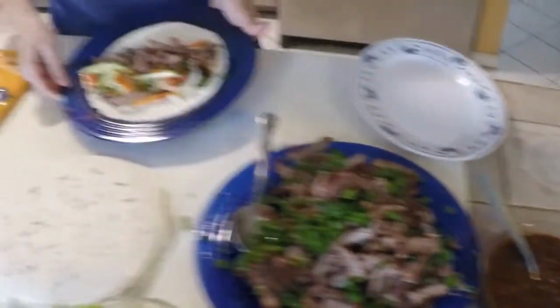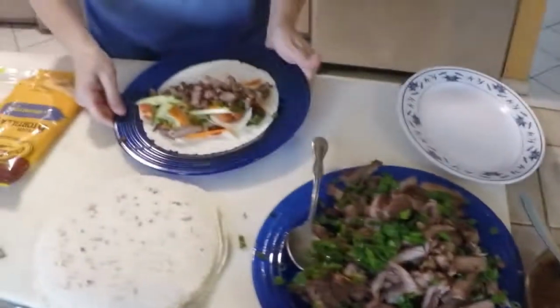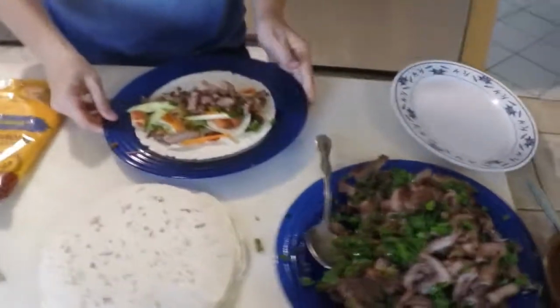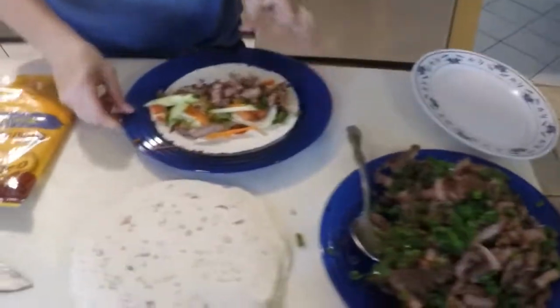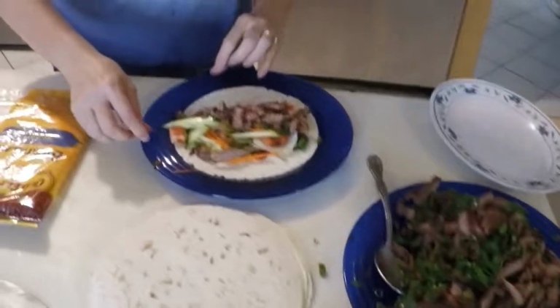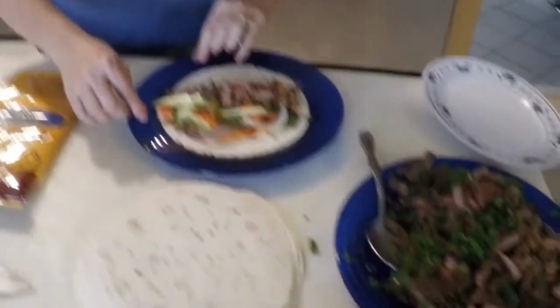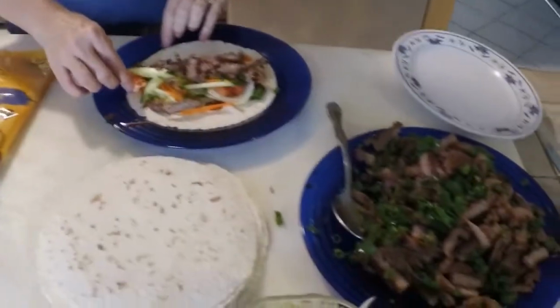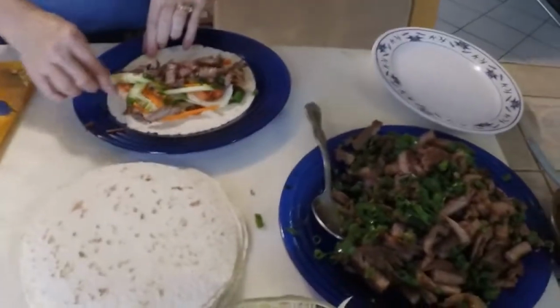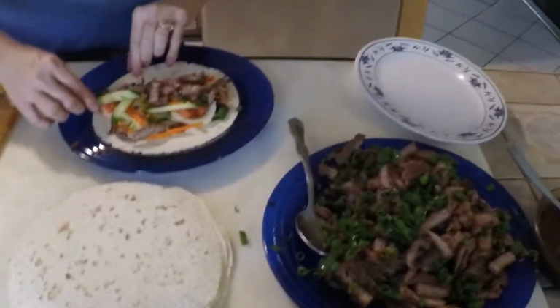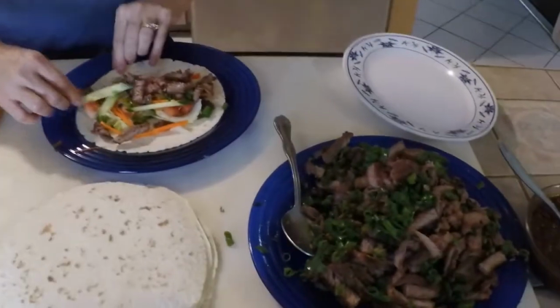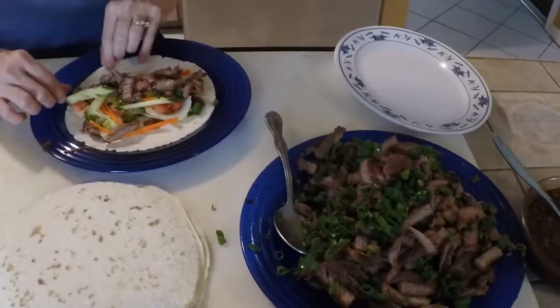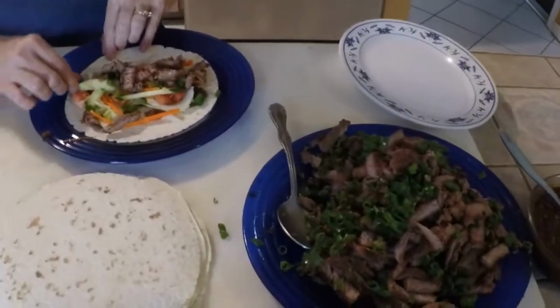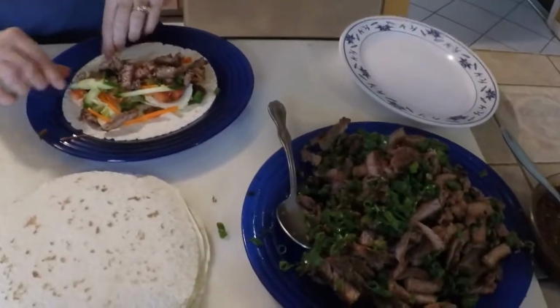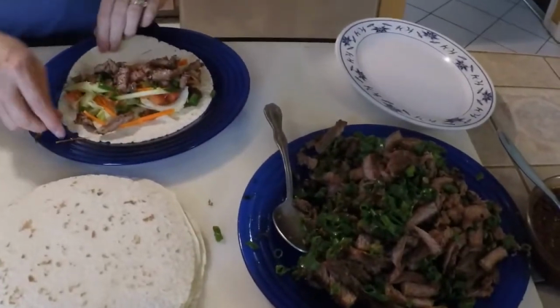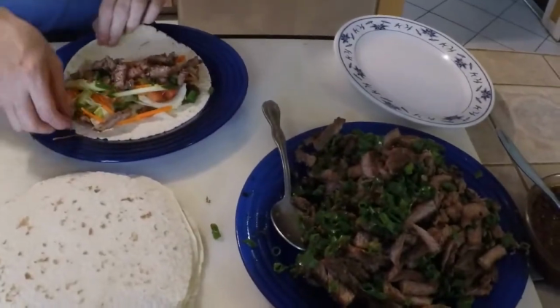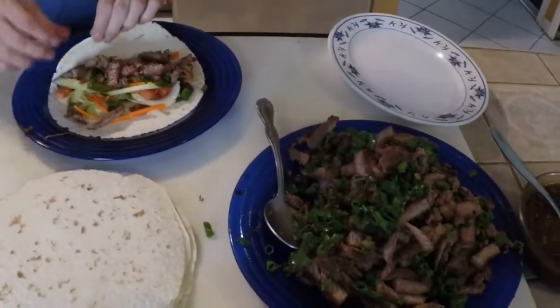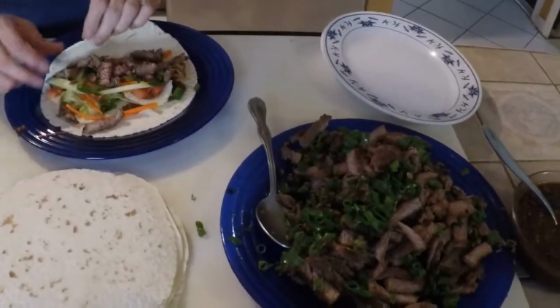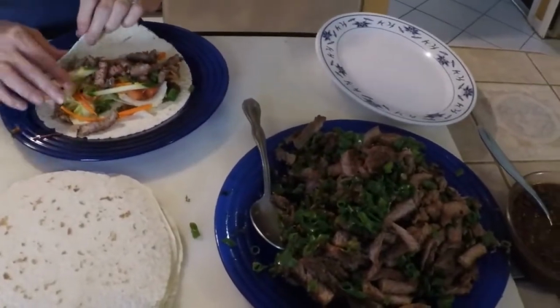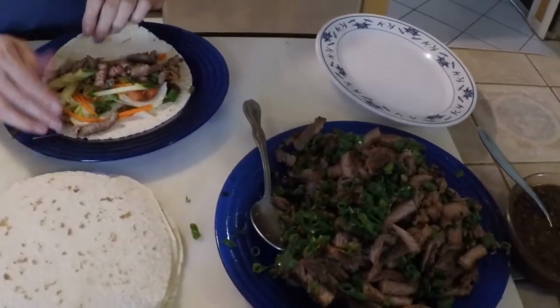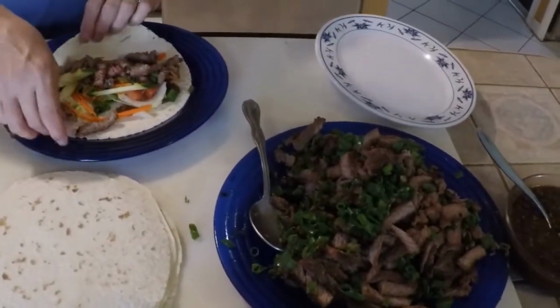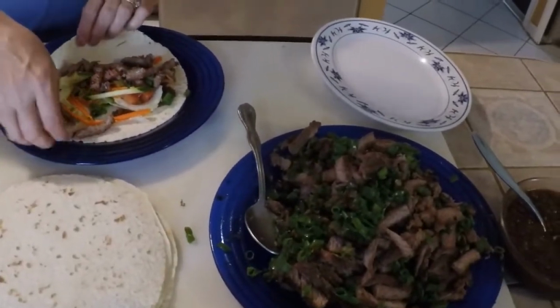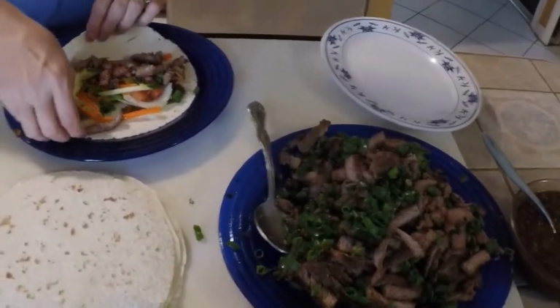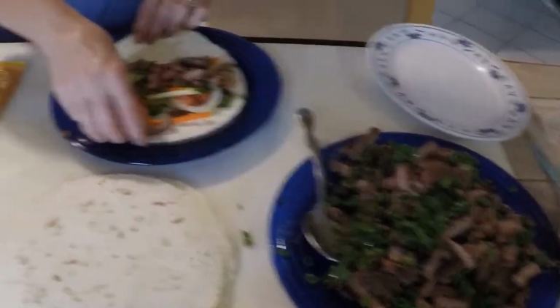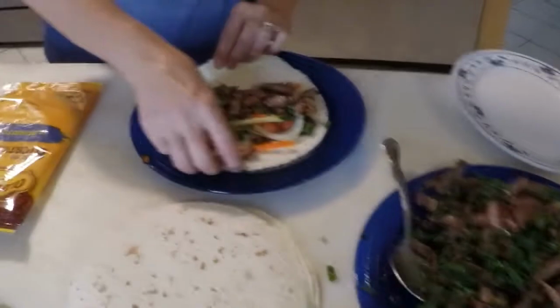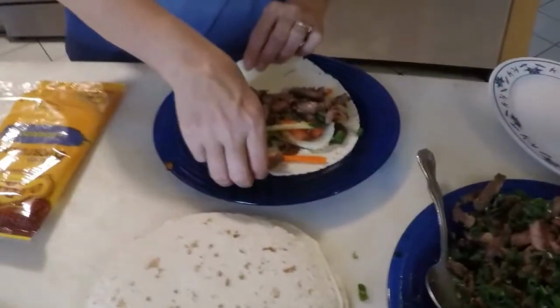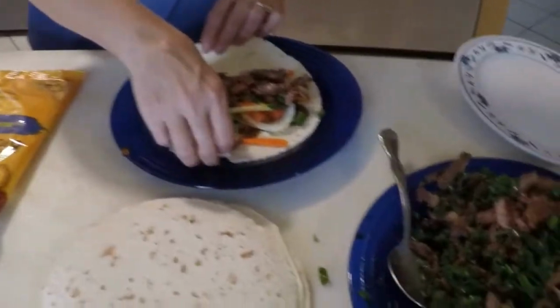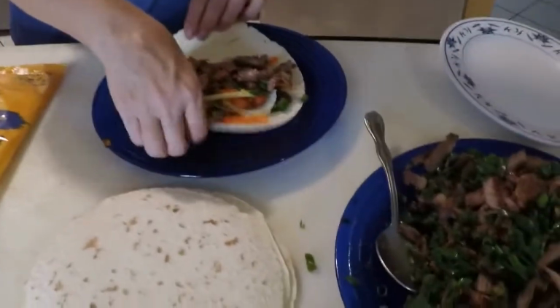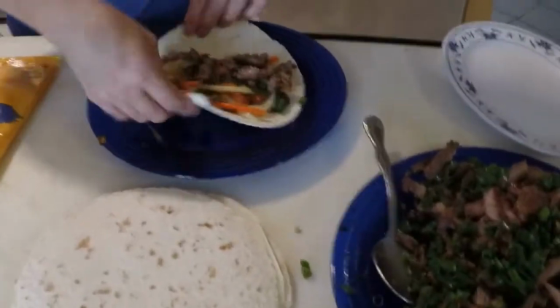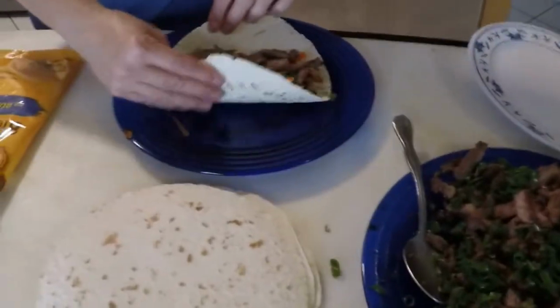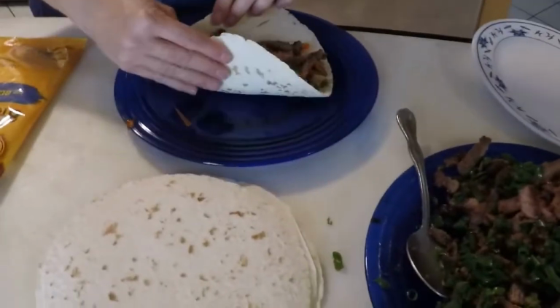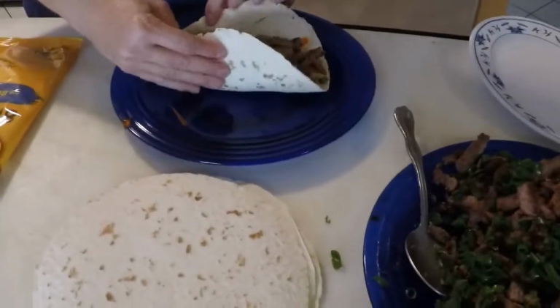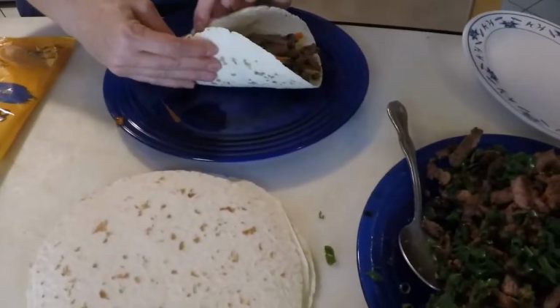Then we're going to wrap it like a cone — kind of like a cone. Or you can just eat it like that.